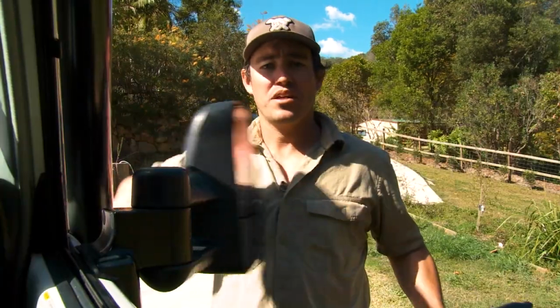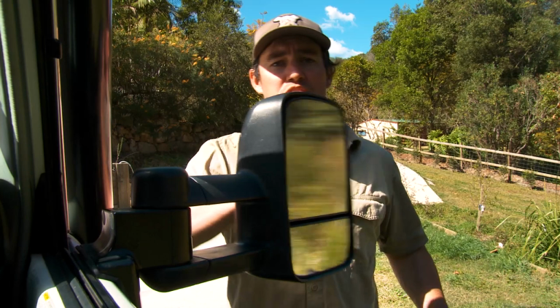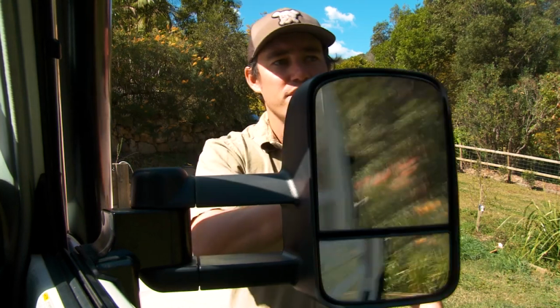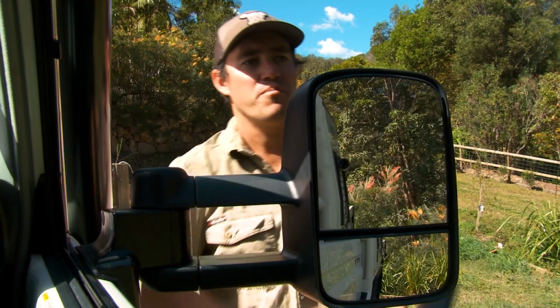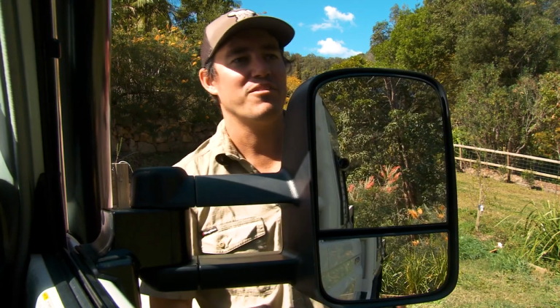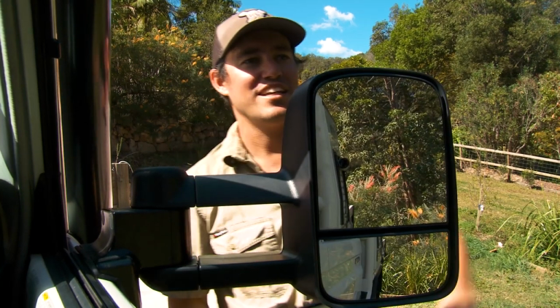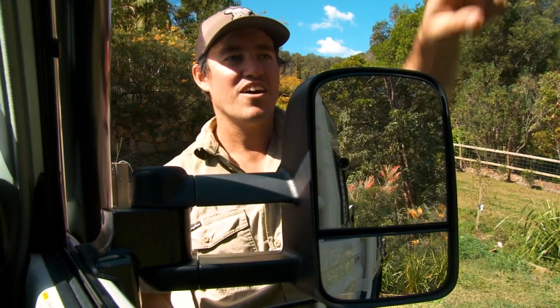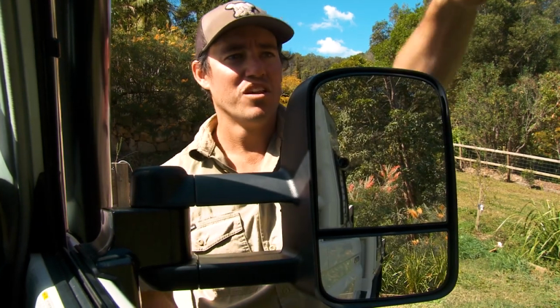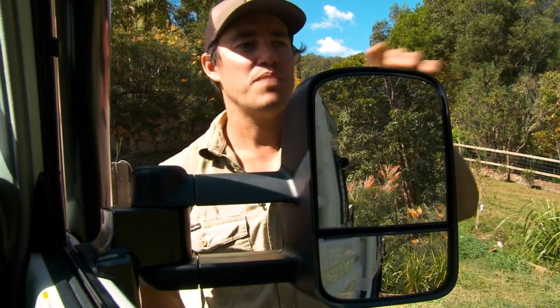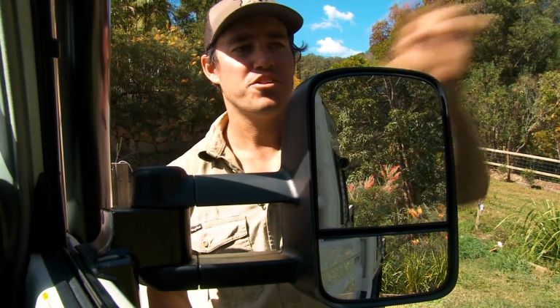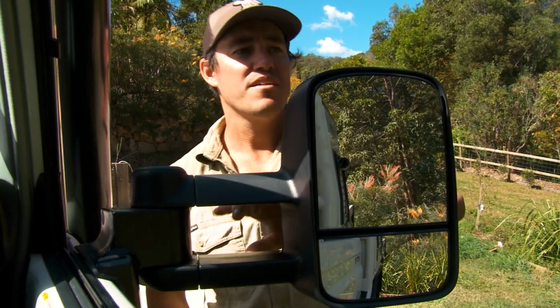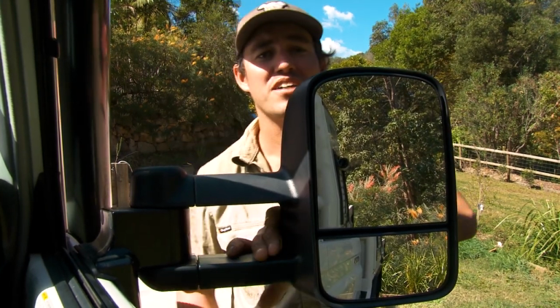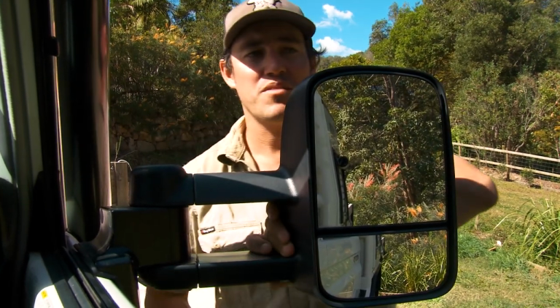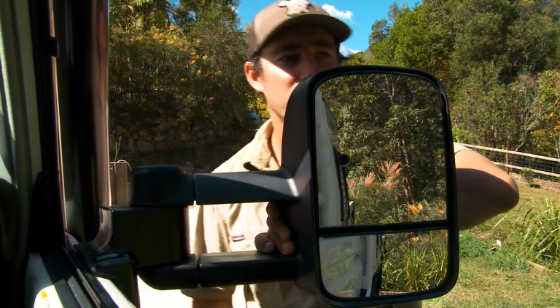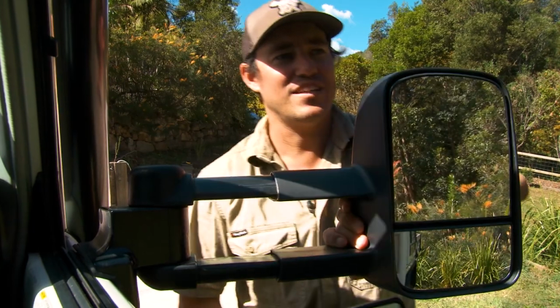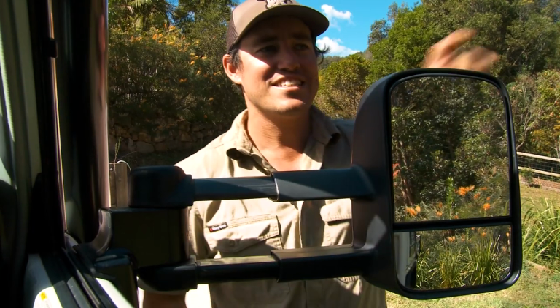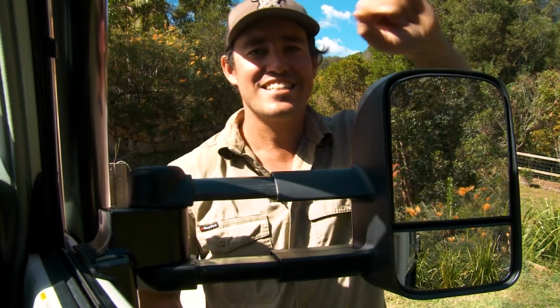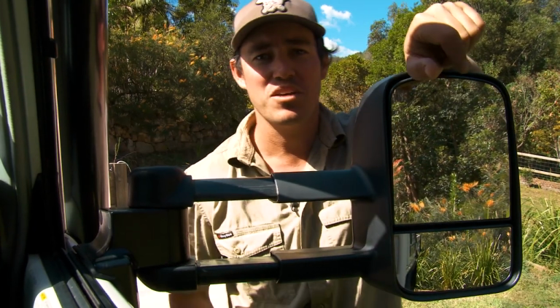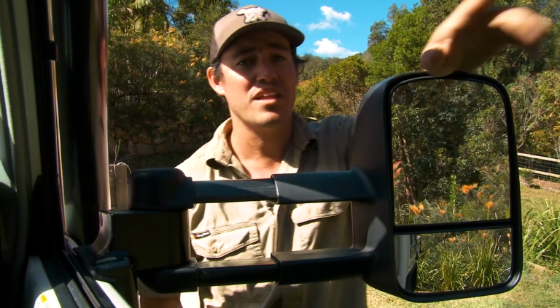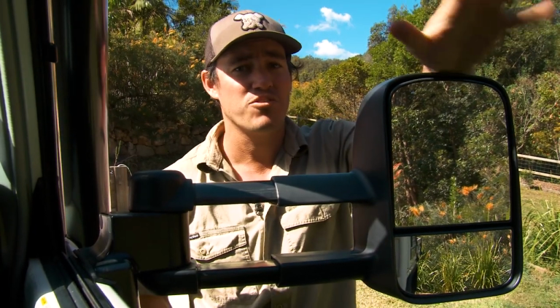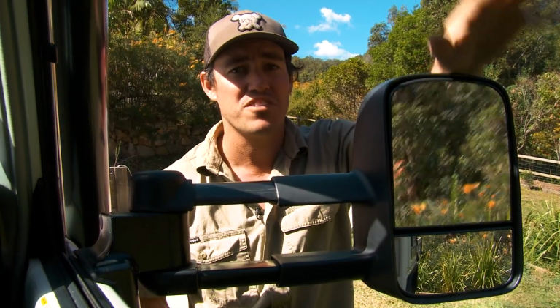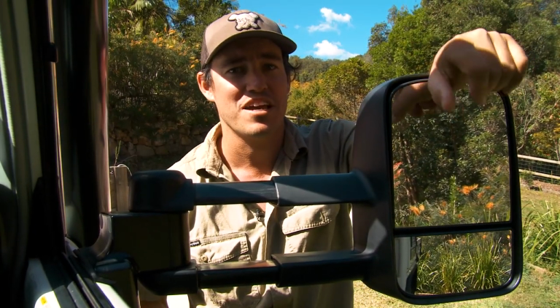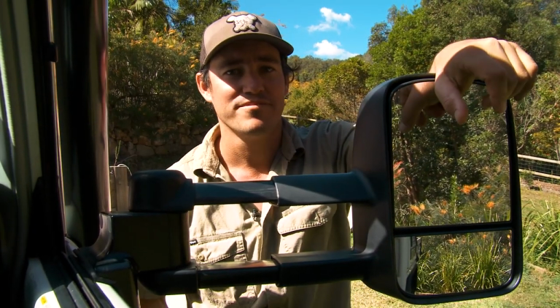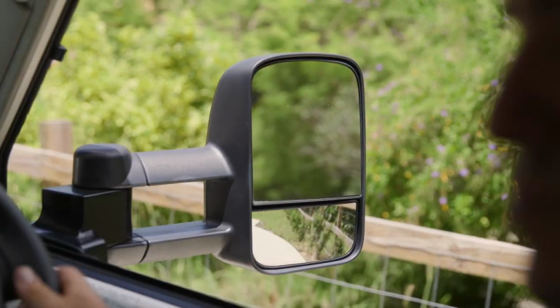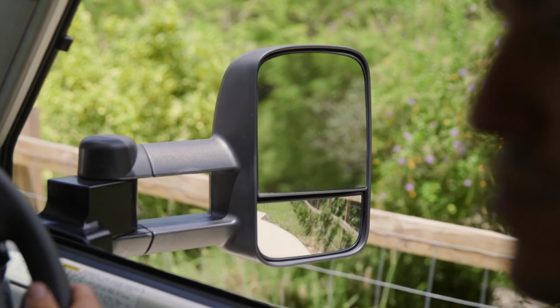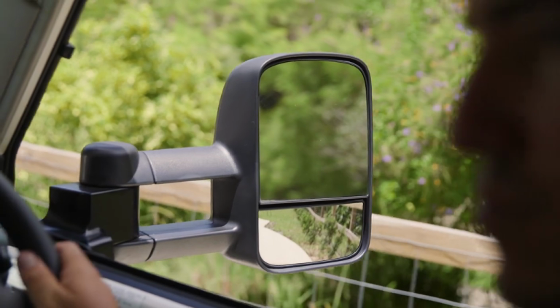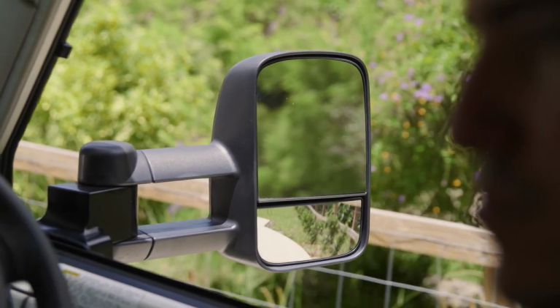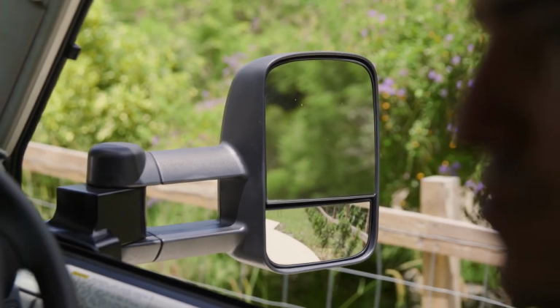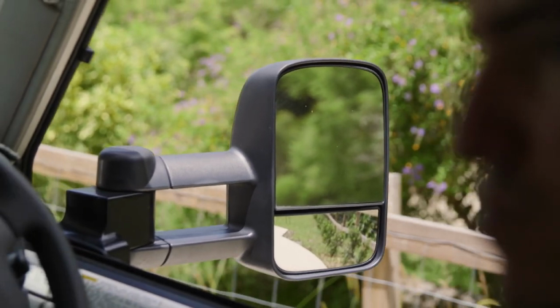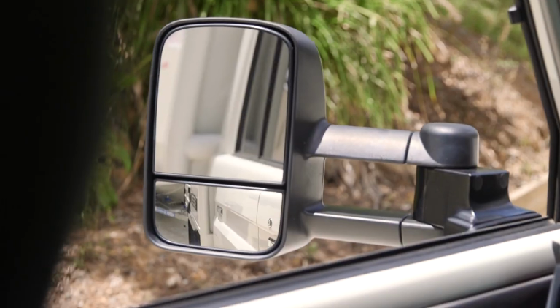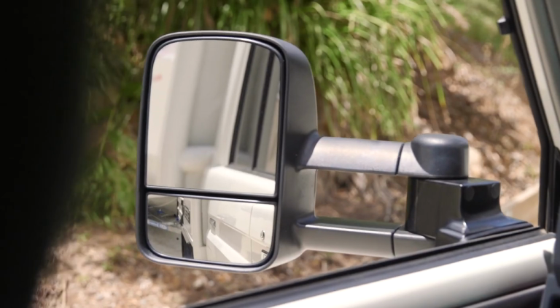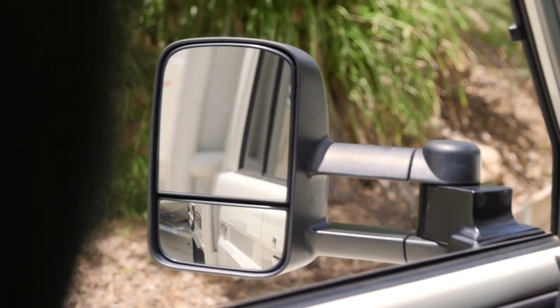Now with the Clearview Tow Mirrors — have a look at that — you can see the whole canopy, the tray, and if you are towing something big, you can see exactly what you're towing. That makes driving so much safer. The difference between a standard mirror and these Clearview Tow Mirrors really is chalk and cheese.